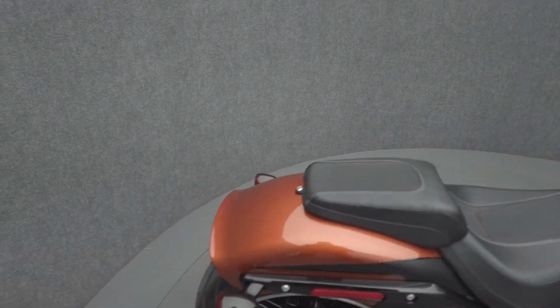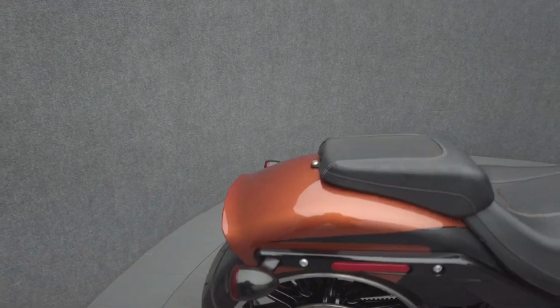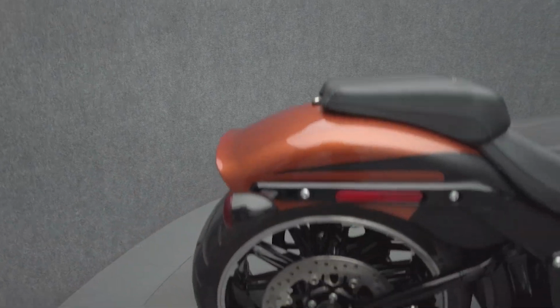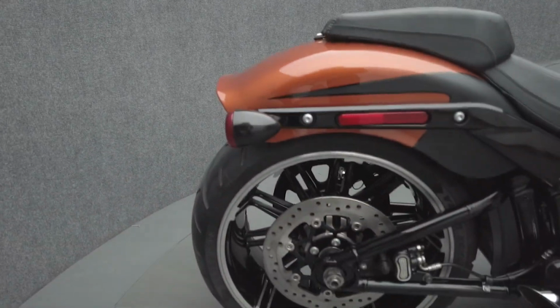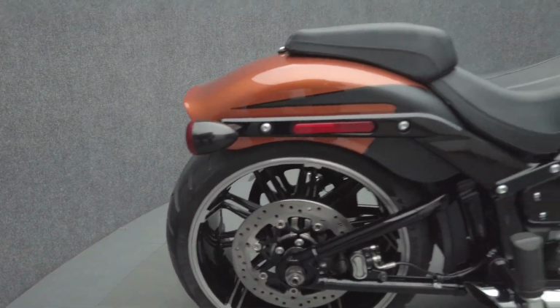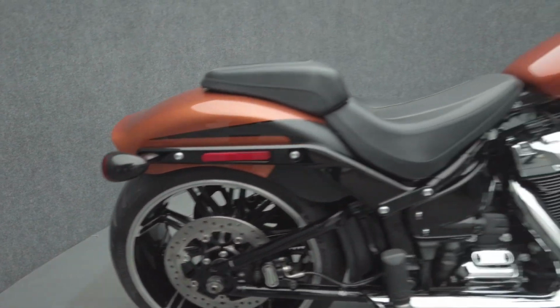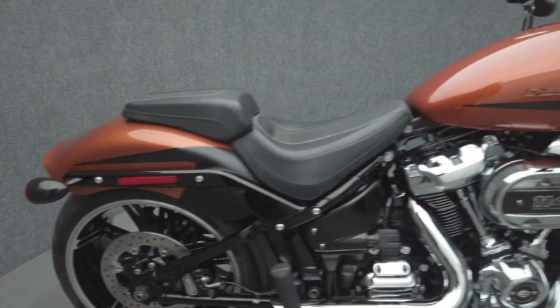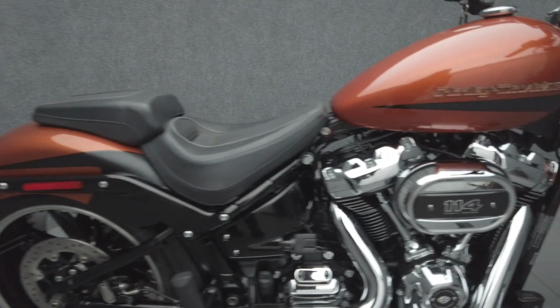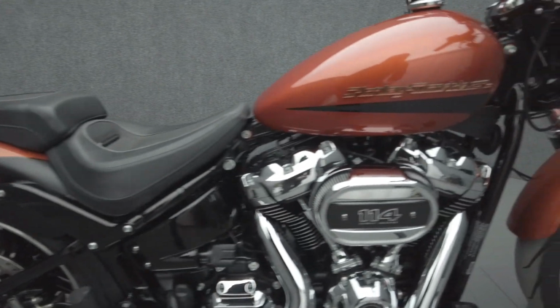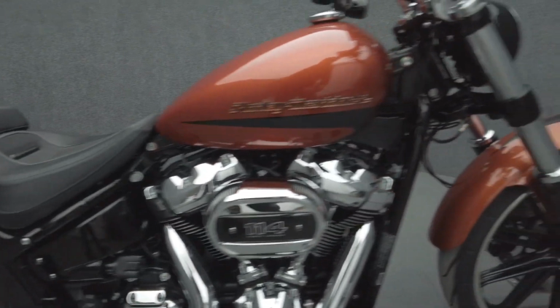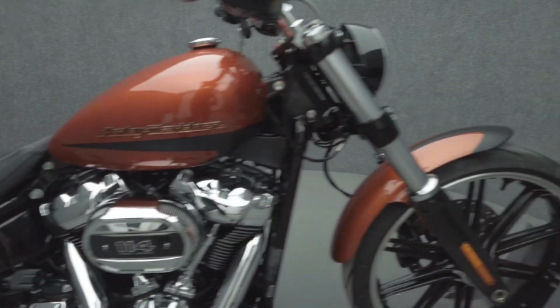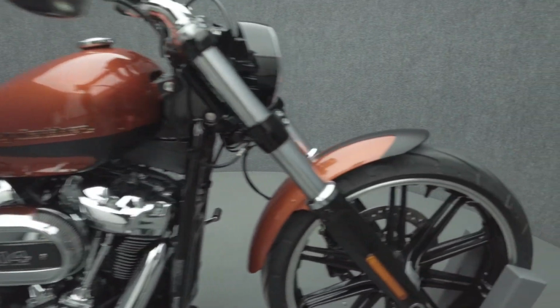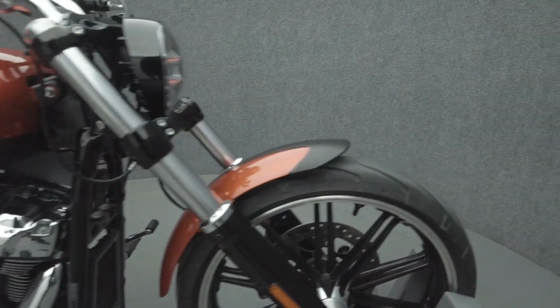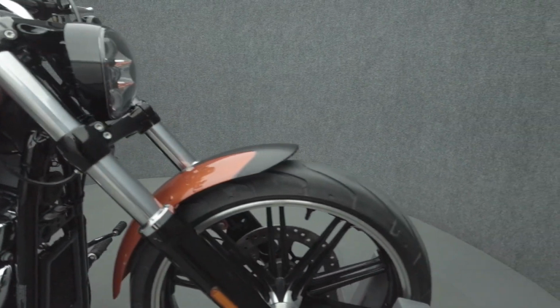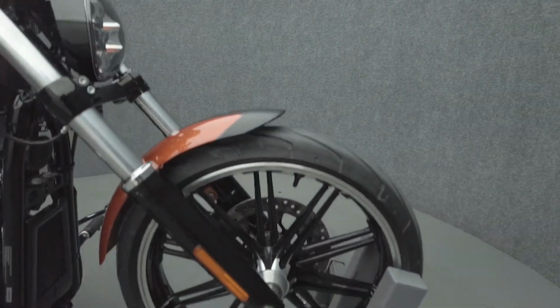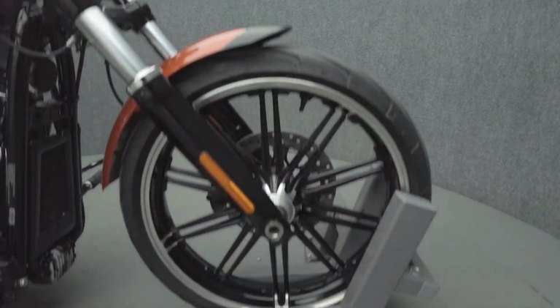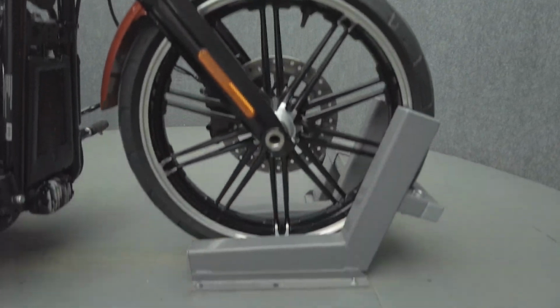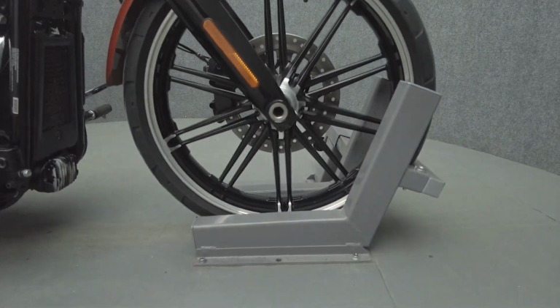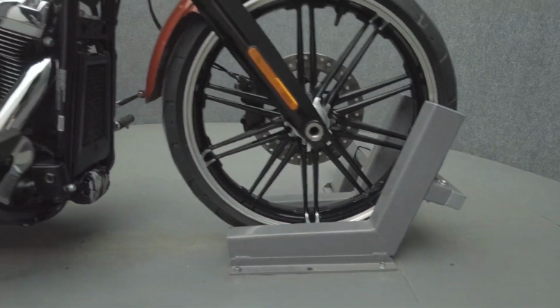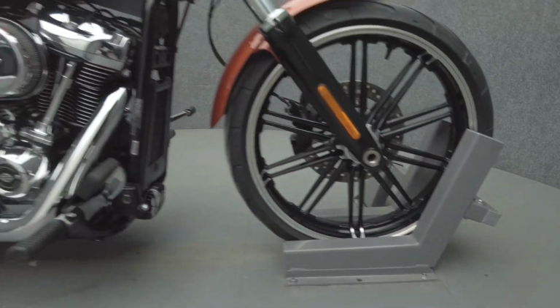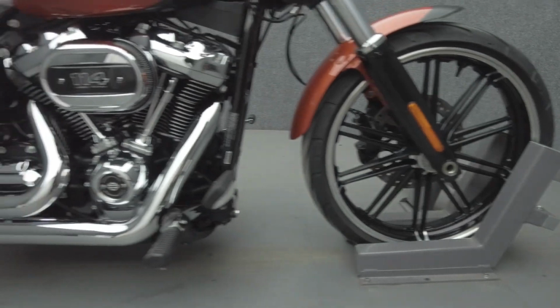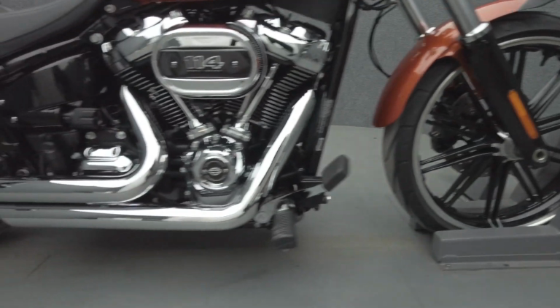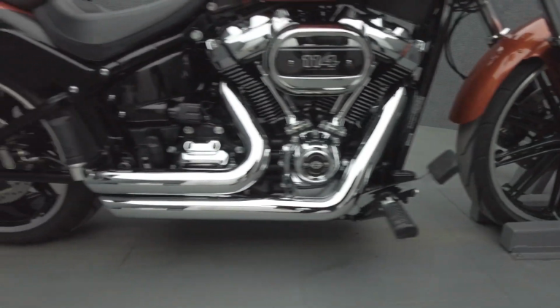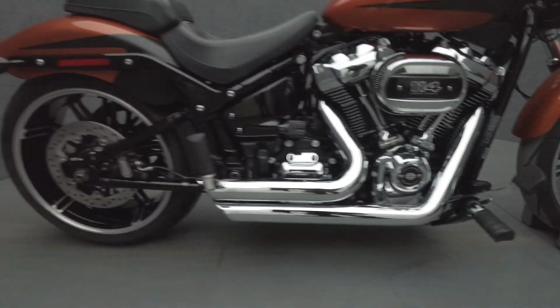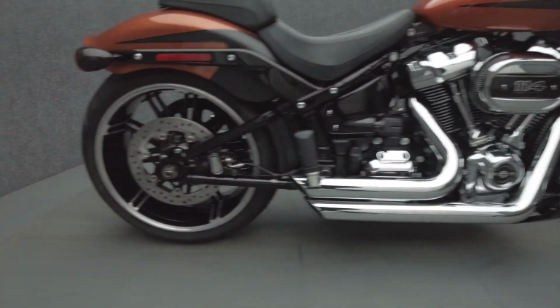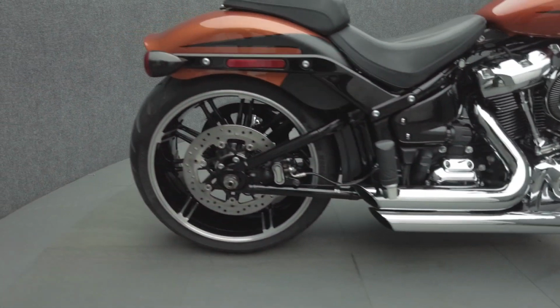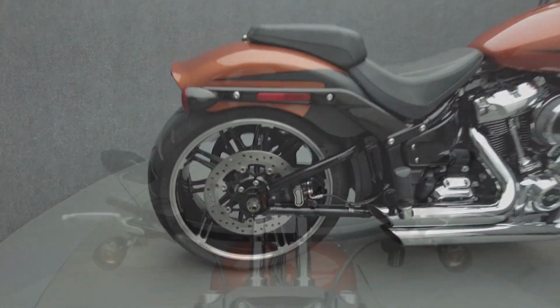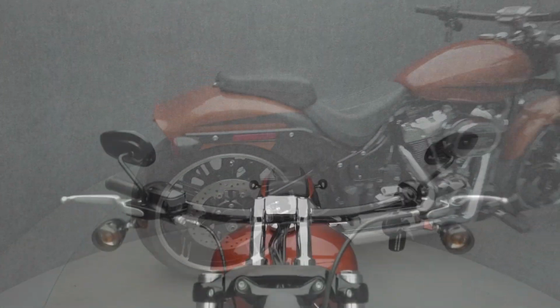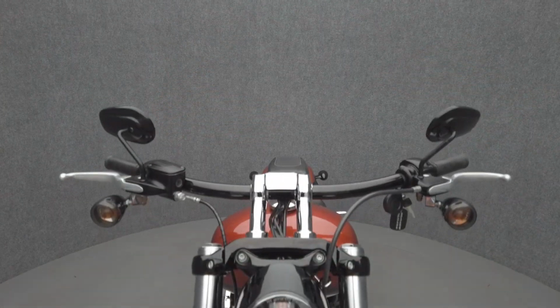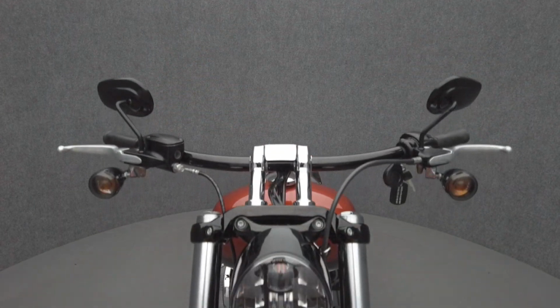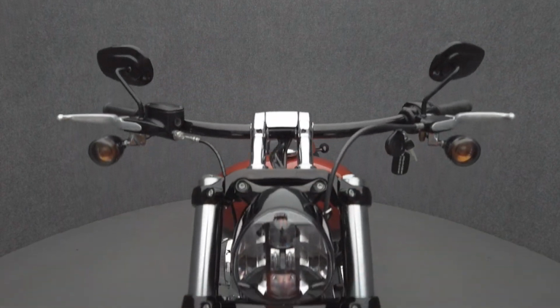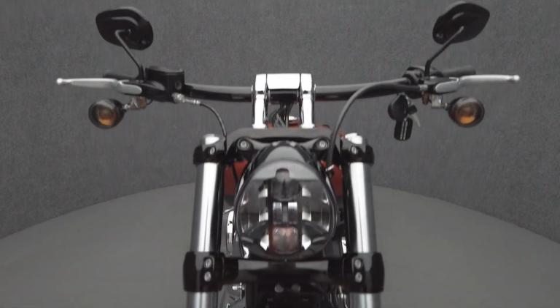The Breakout is a low and lean muscle bike with rugged power and a mean attitude. Powered by a 114 cubic inch V-twin motor, the Breakout puts 109 ft-lbs of low-end torque through a 6-speed transmission. It weighs in at 648 lbs and has a 26.2-inch seat height.